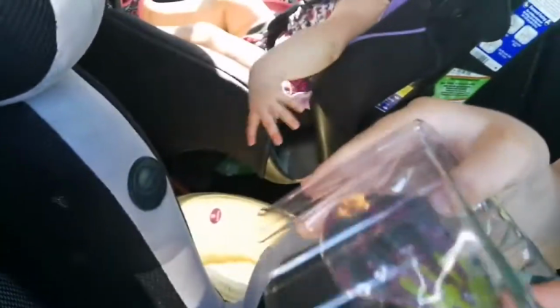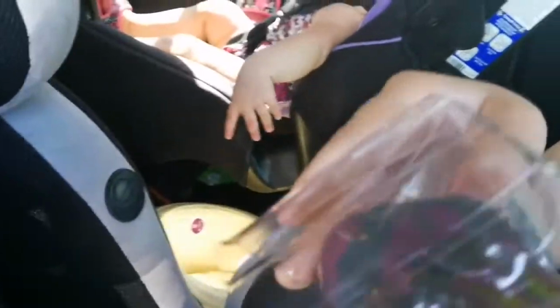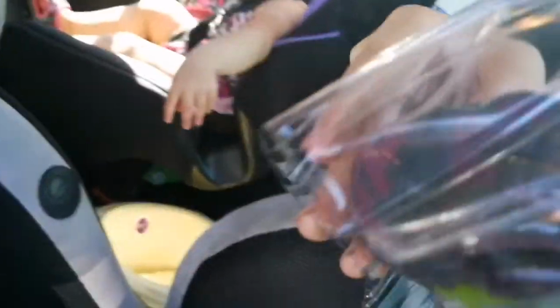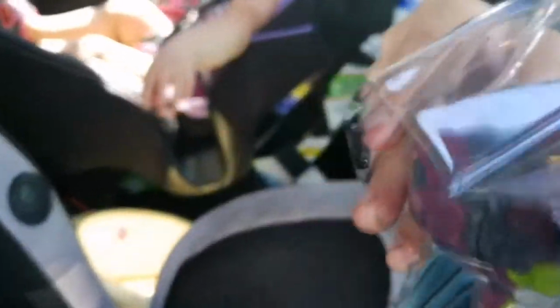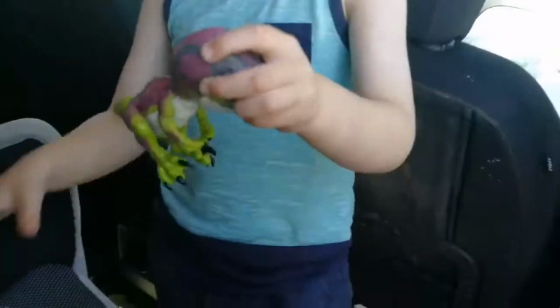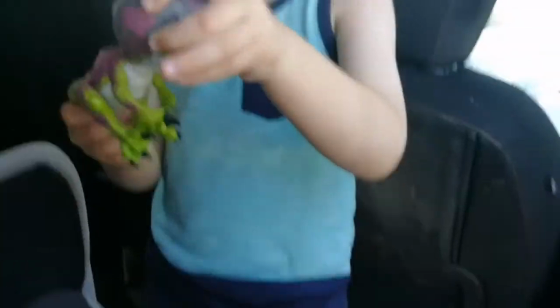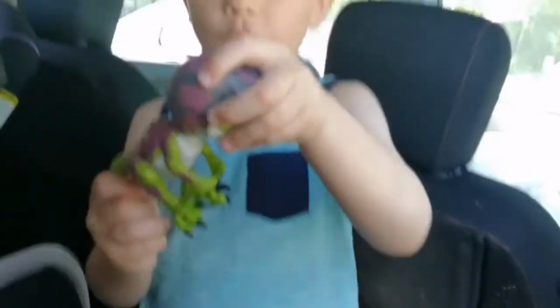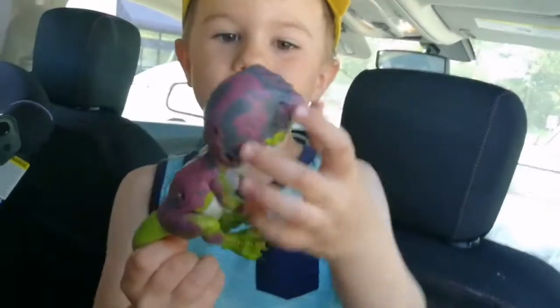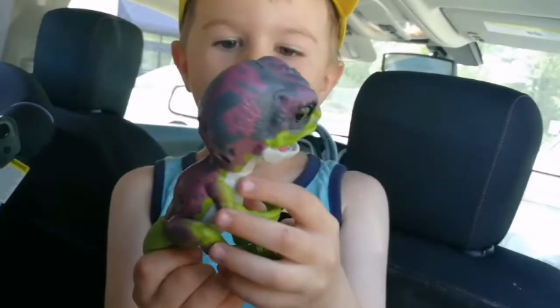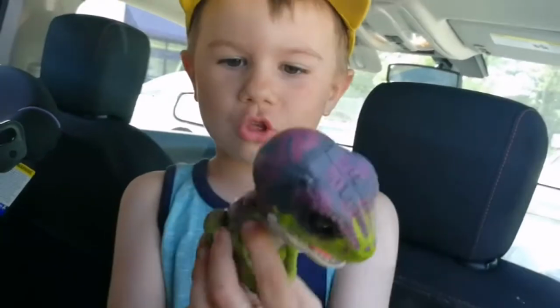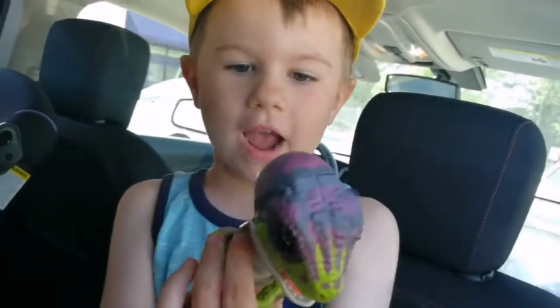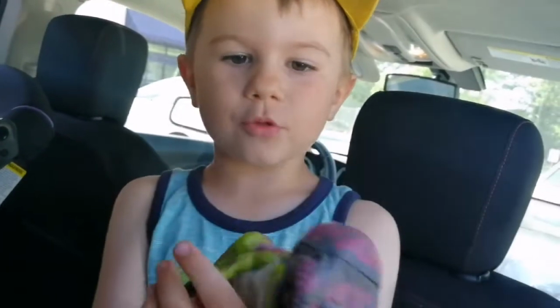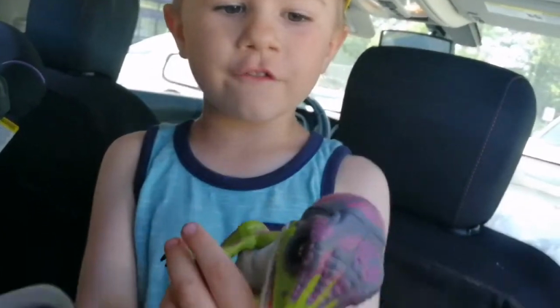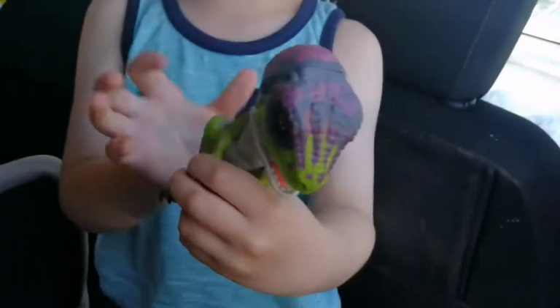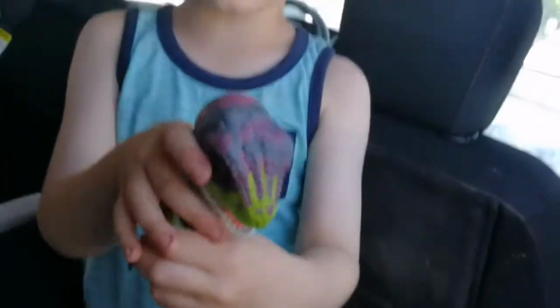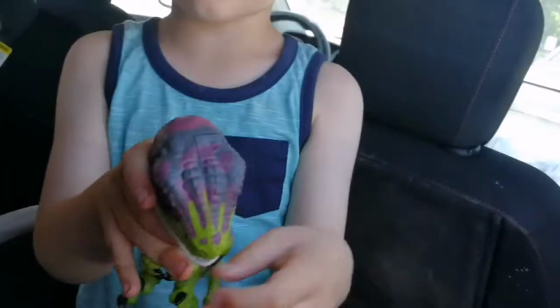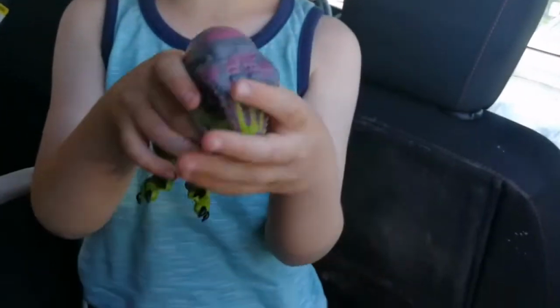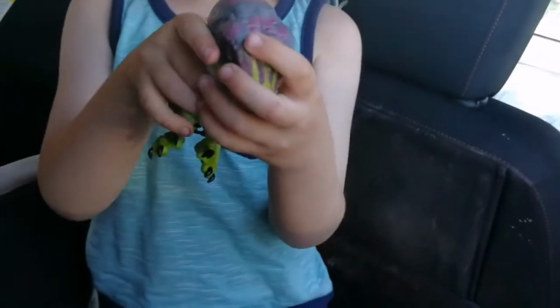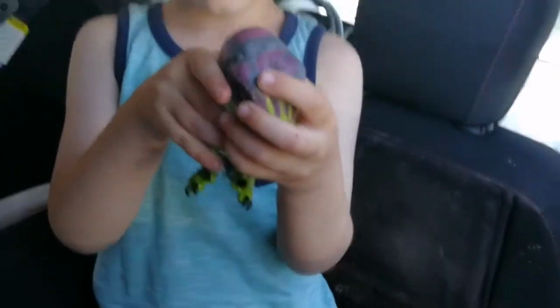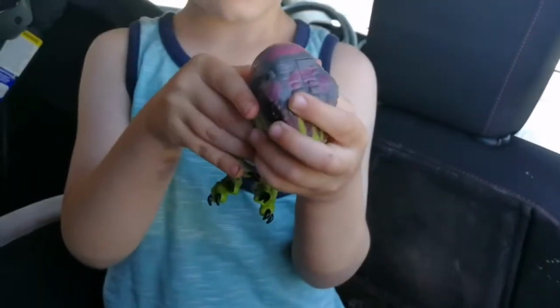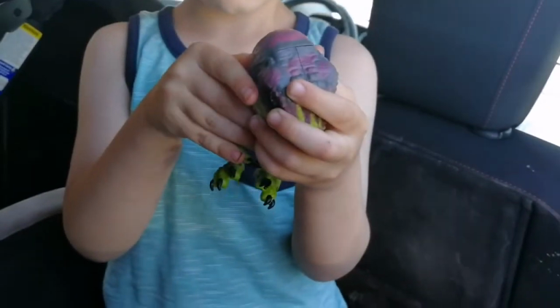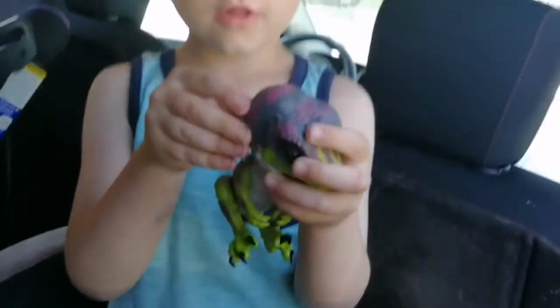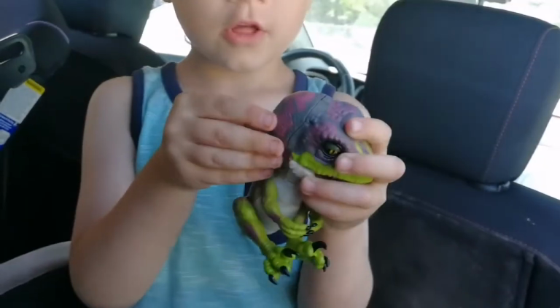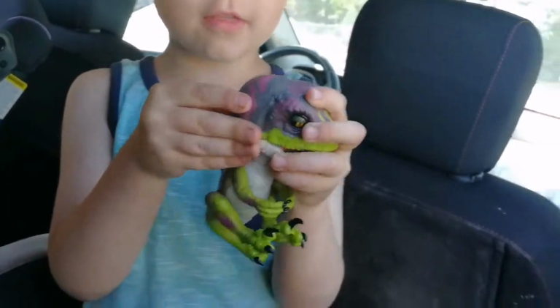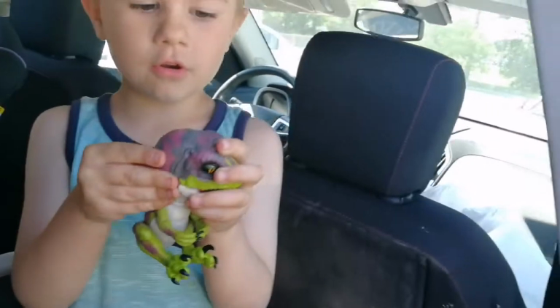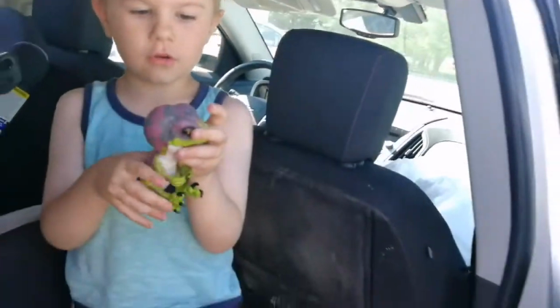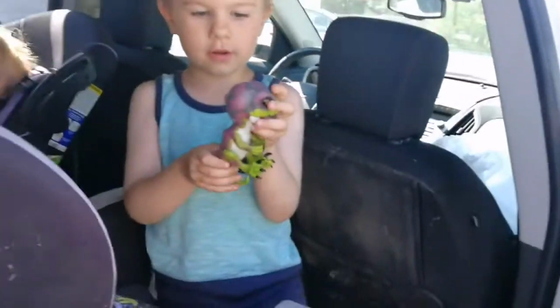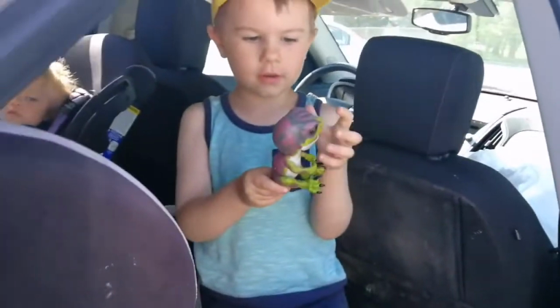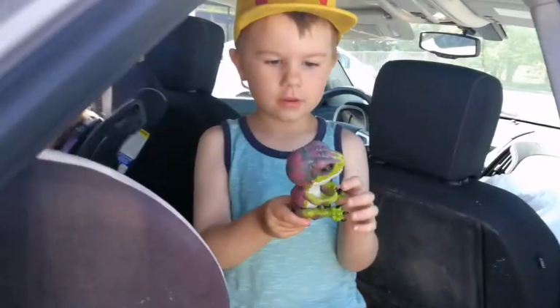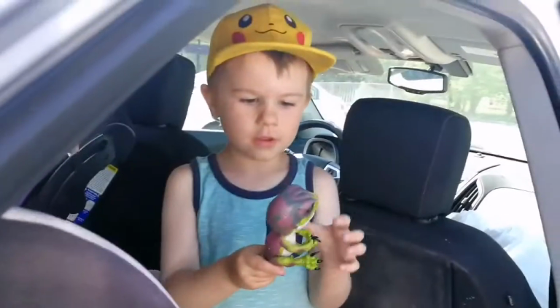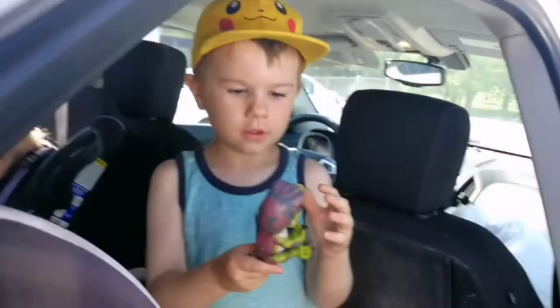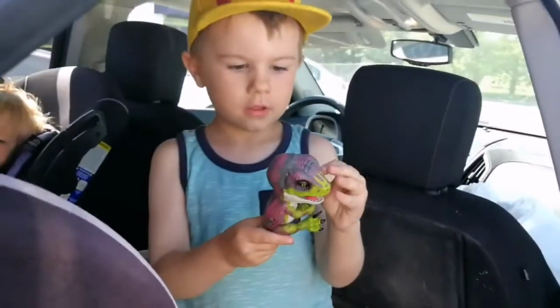Would you like me to help you open it? Here he comes — we got the raptor fingerling! Whoa, that is so cool. Let's turn it on. Check it out, everybody.